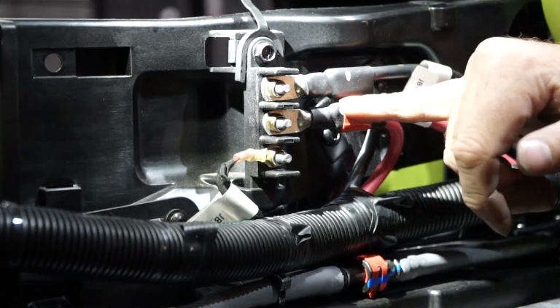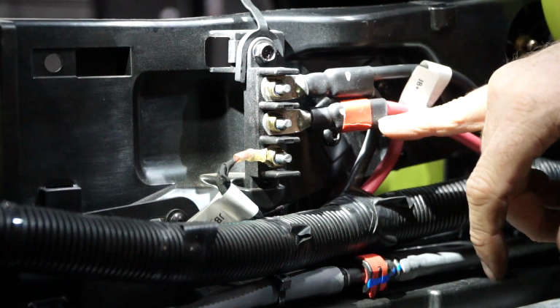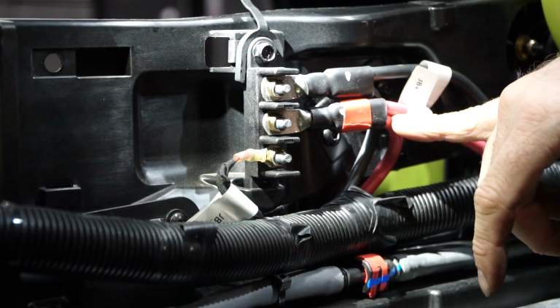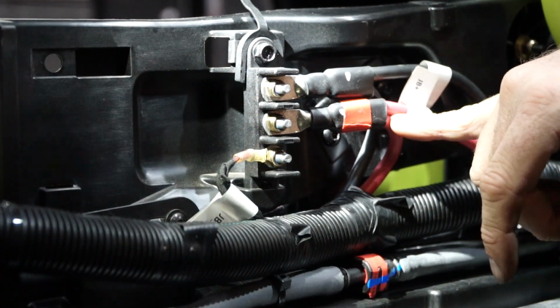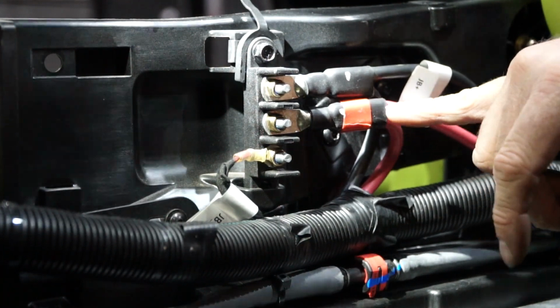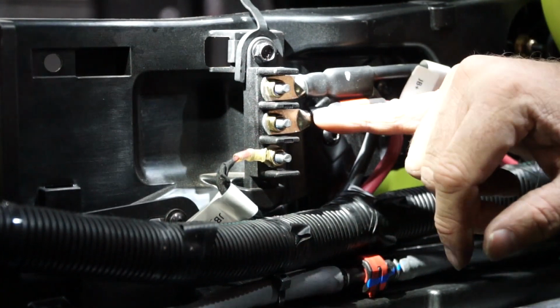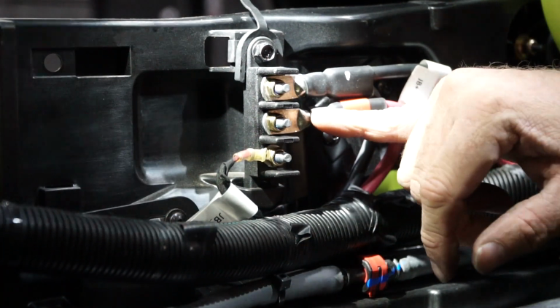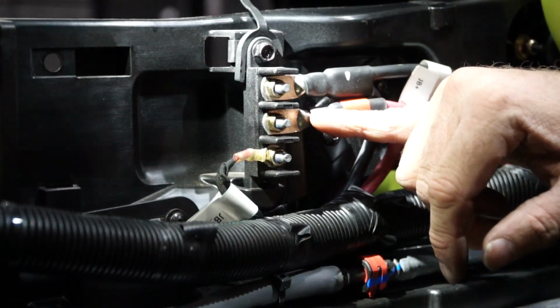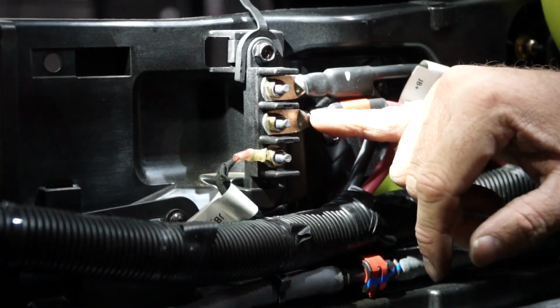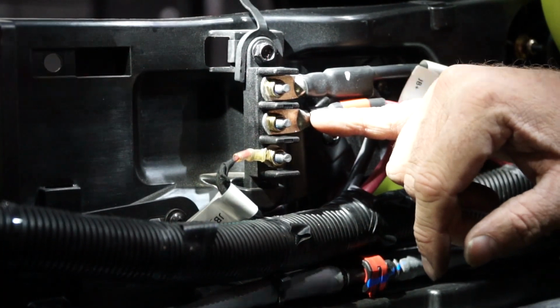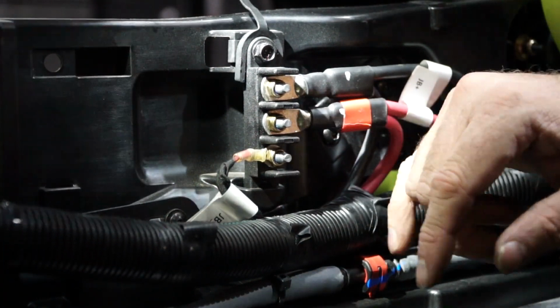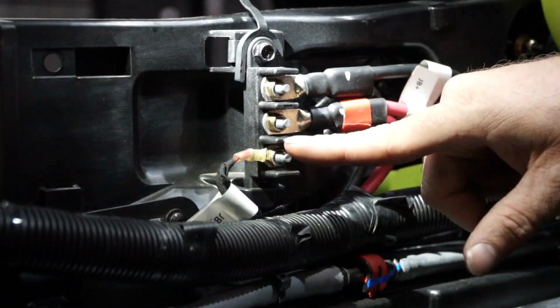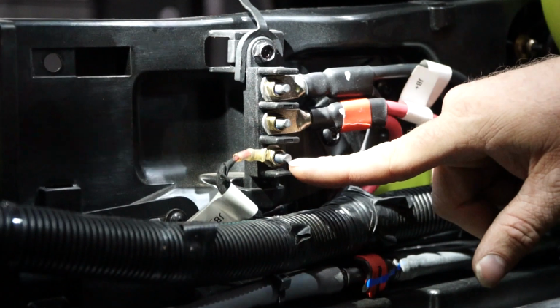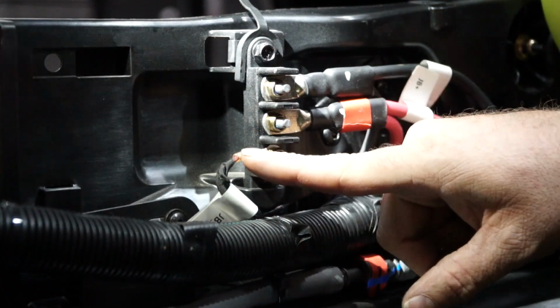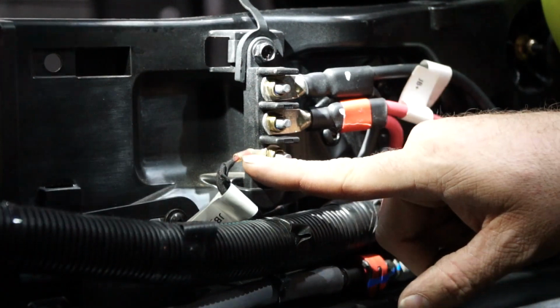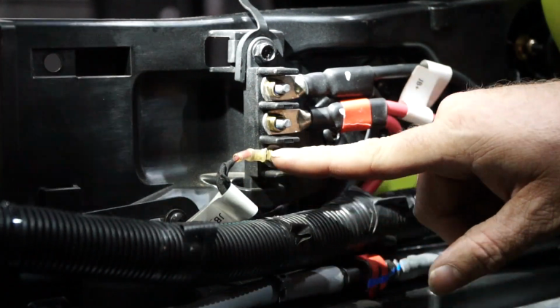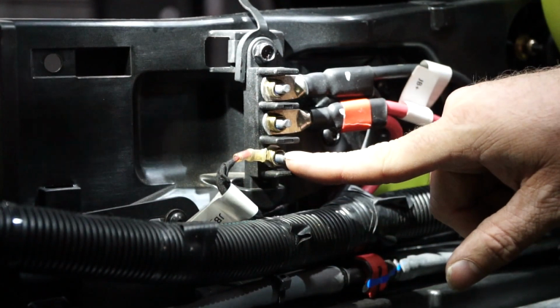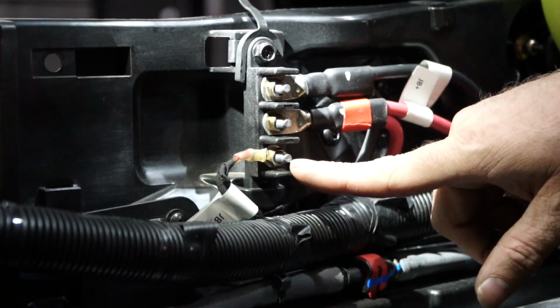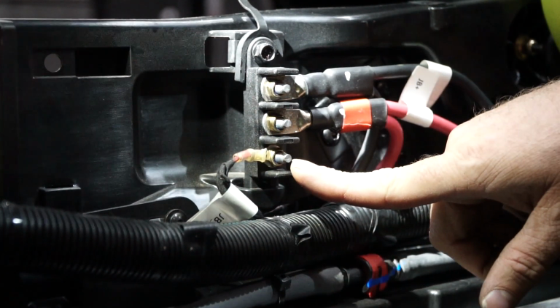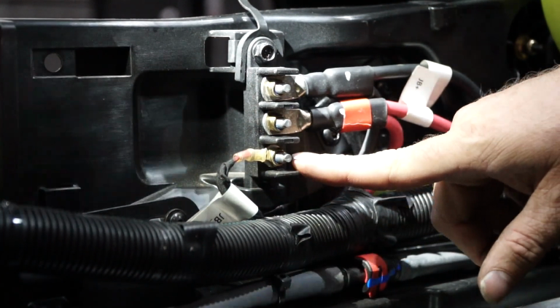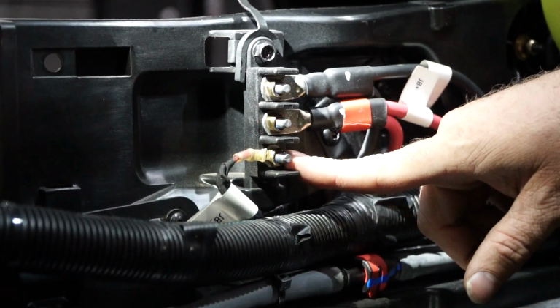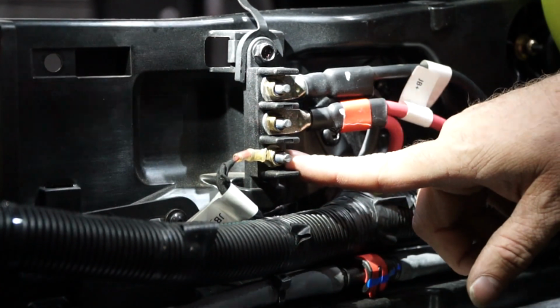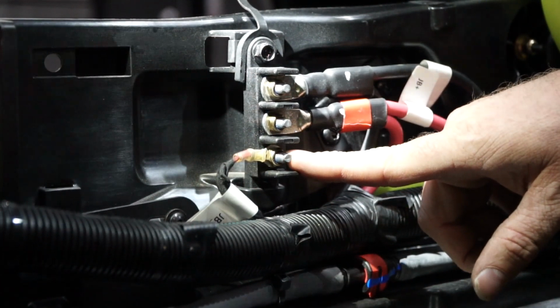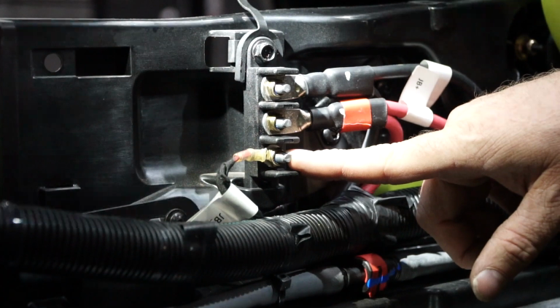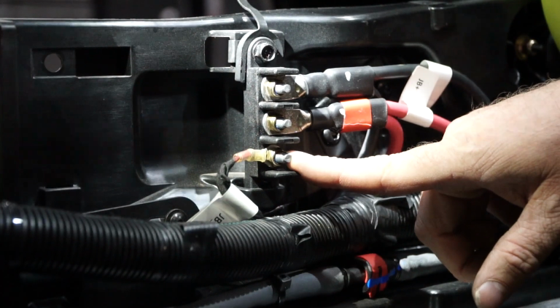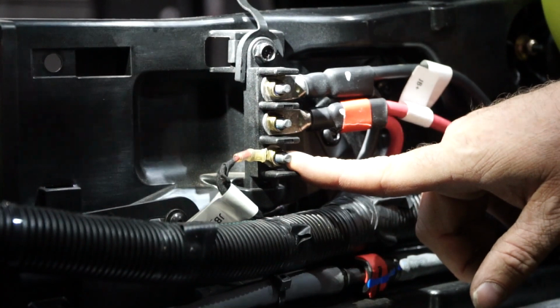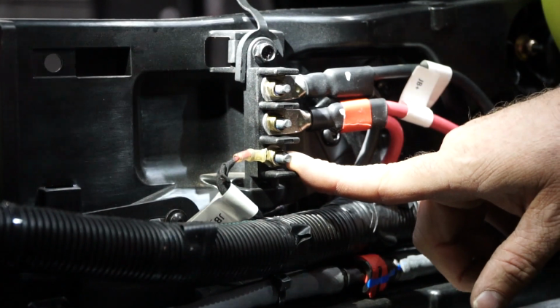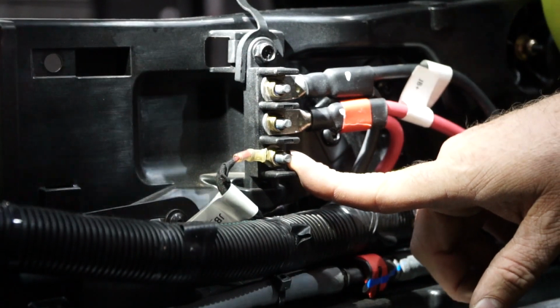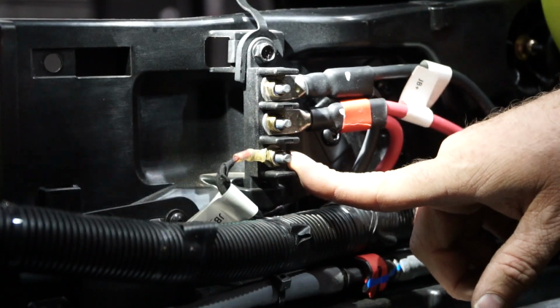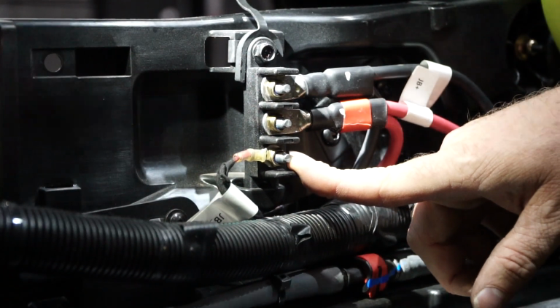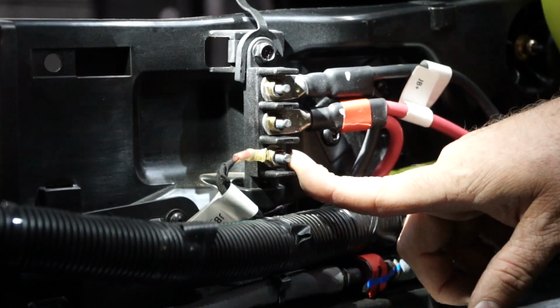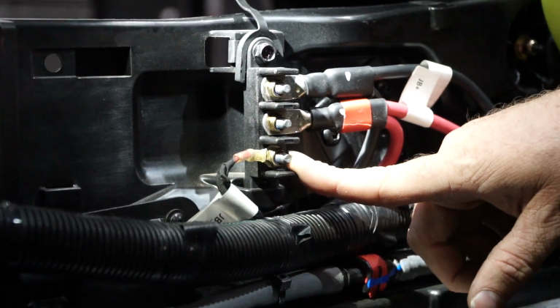The center post is a constant feed from the battery, so it's 12 volts all the time. And then the bottom post is an accessory feed which is switched with the key, so when you turn the vehicle on, this turns on live for any accessories like the bottoms of light switches or anything that needs to turn on when you turn the car on.